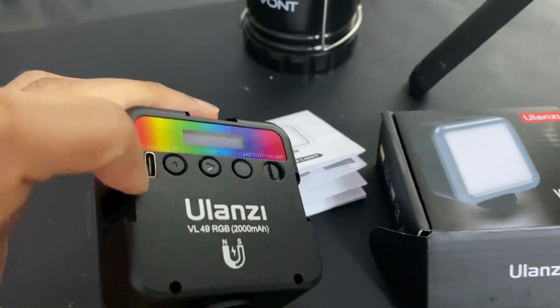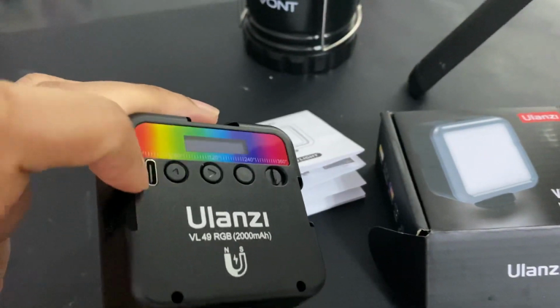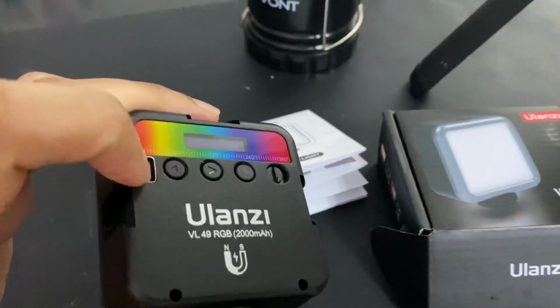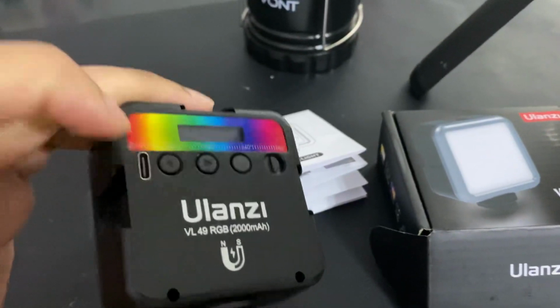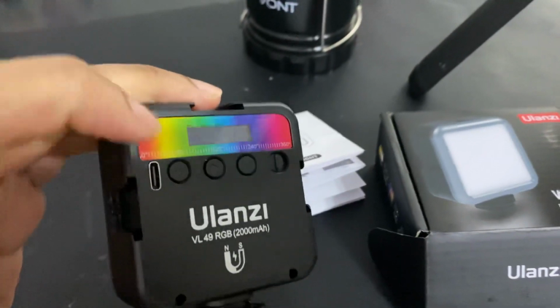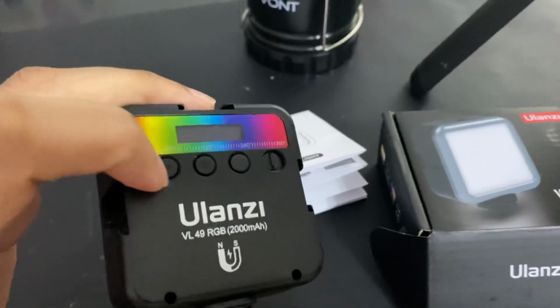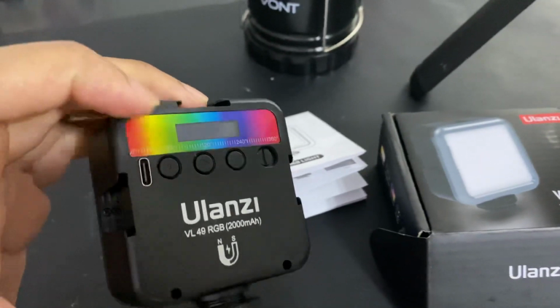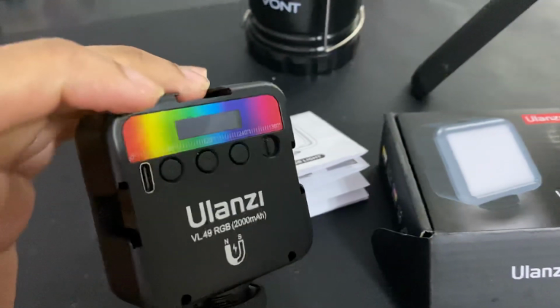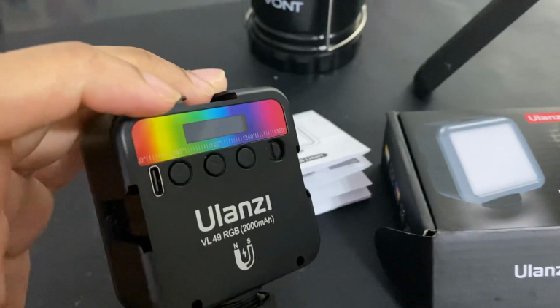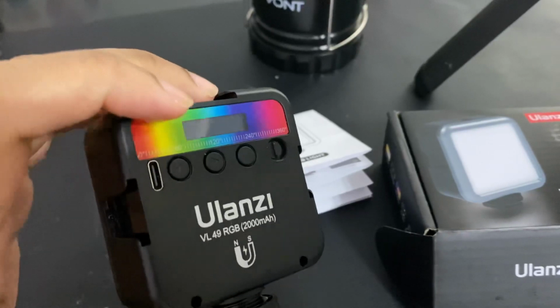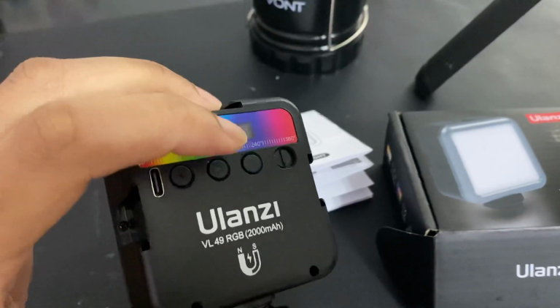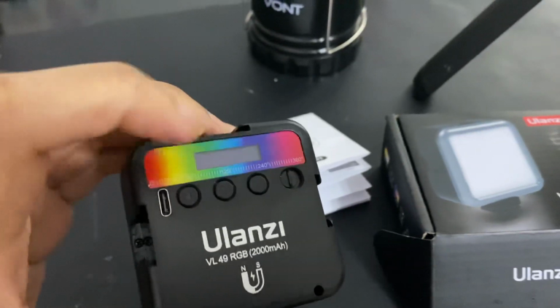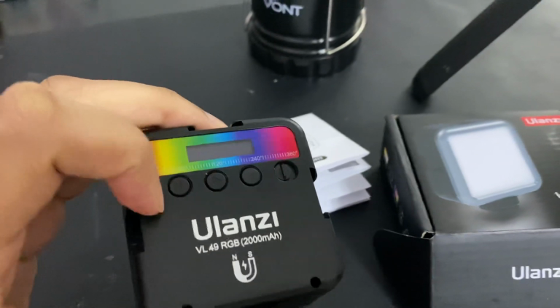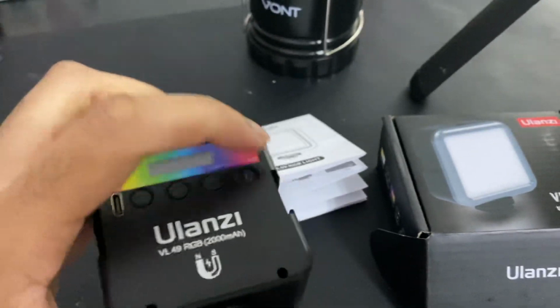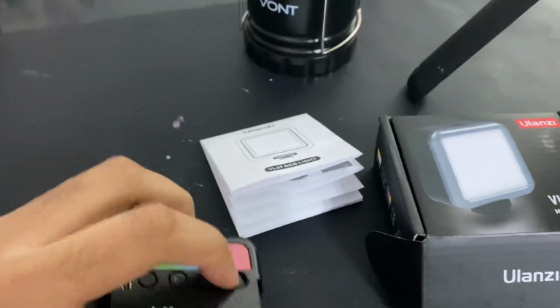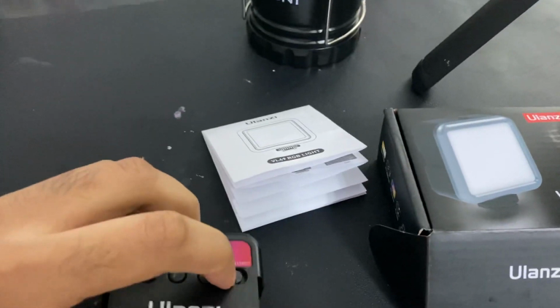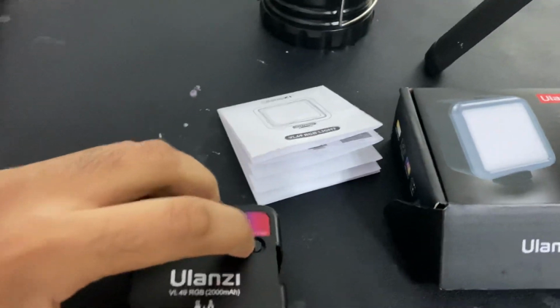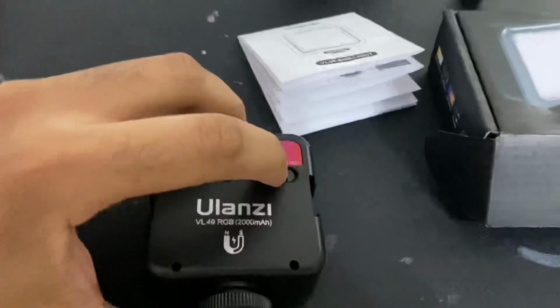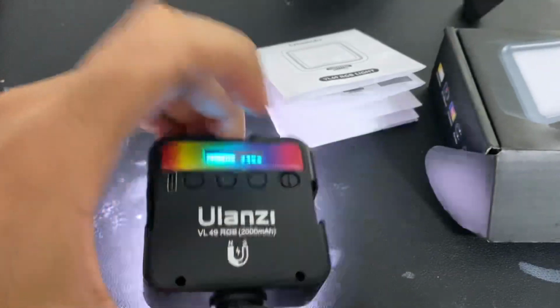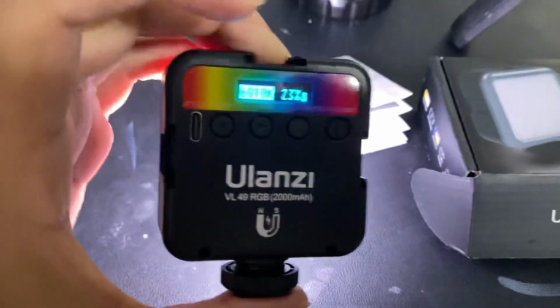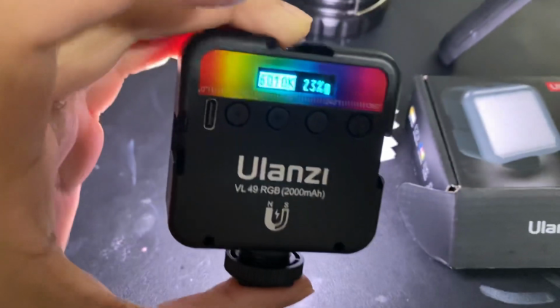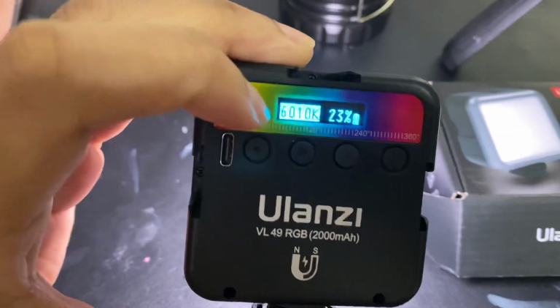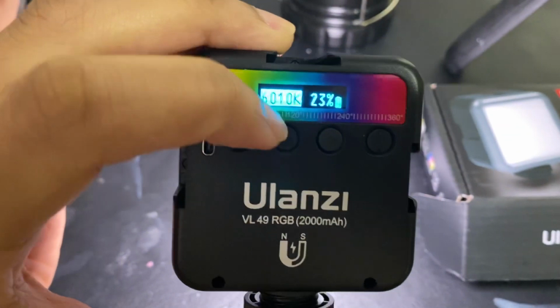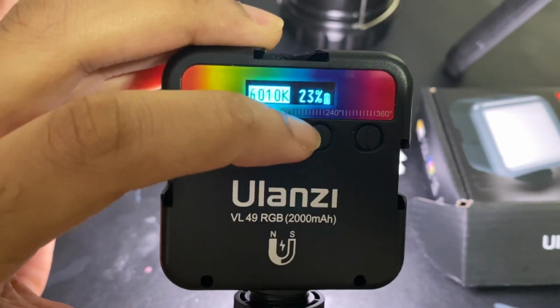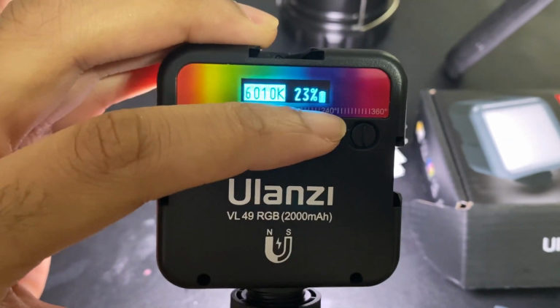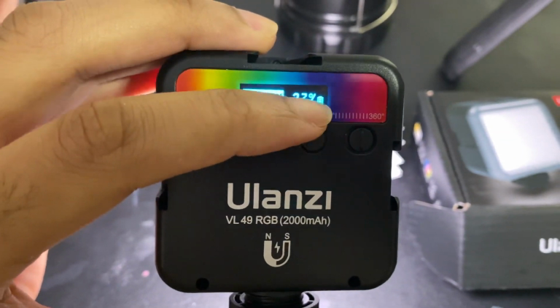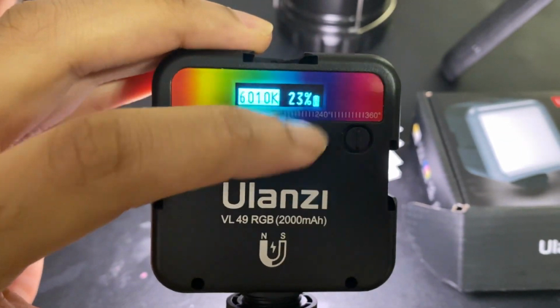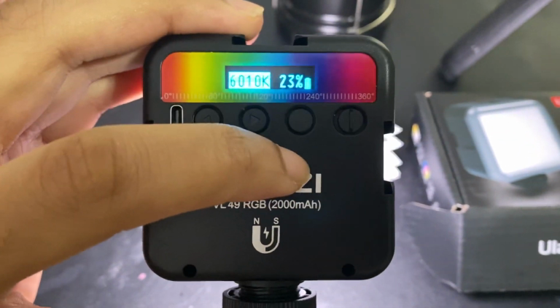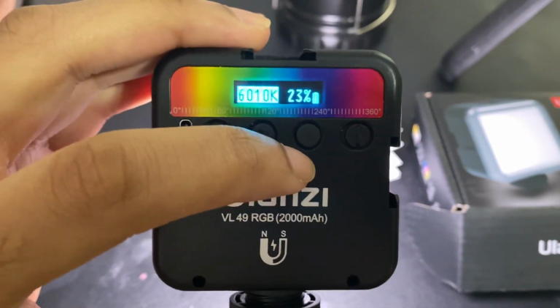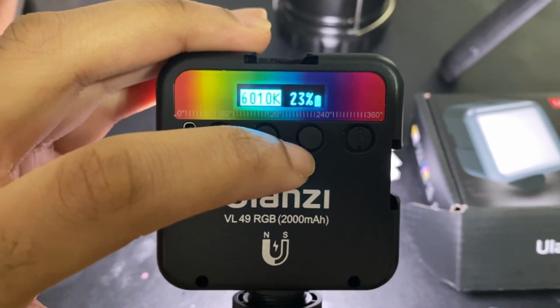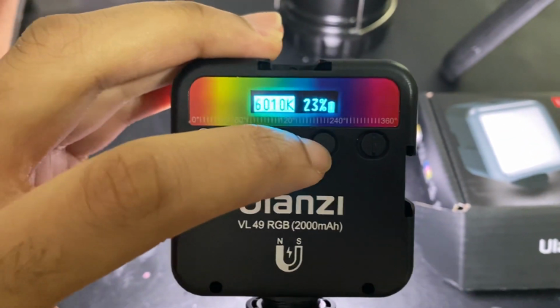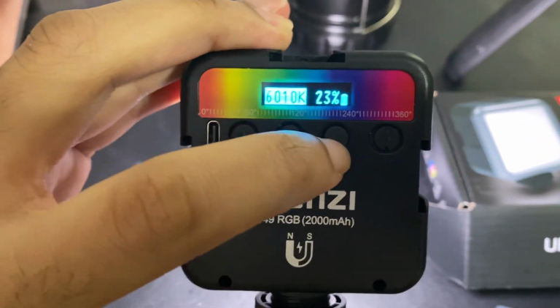It does come with a charger that you can charge up with a USB-C cable. You just flip this switch right here and it comes on — it tells you how much percentage of battery you have left and everything.